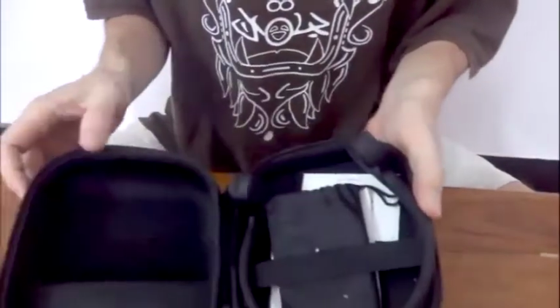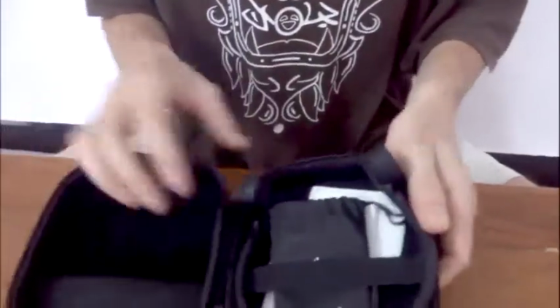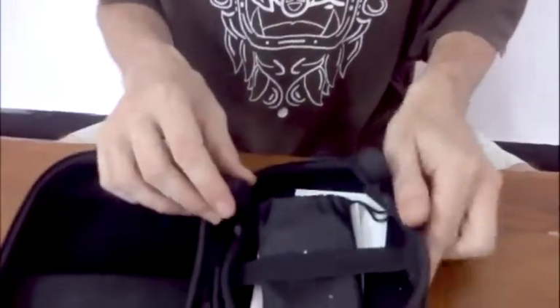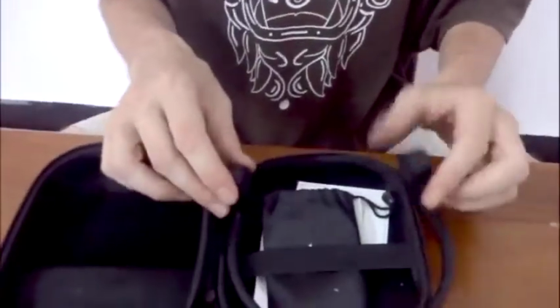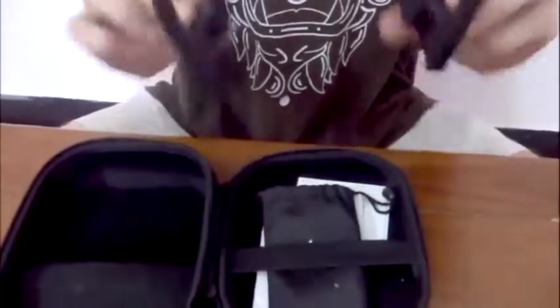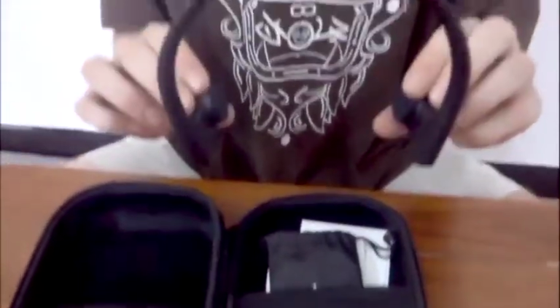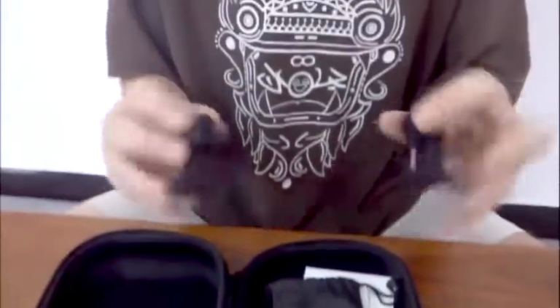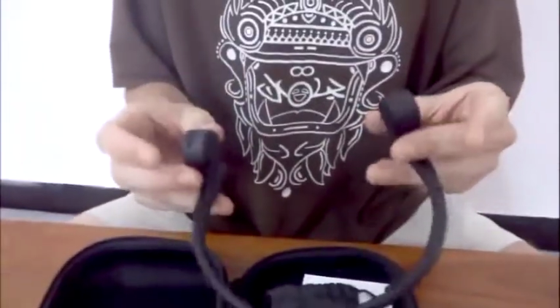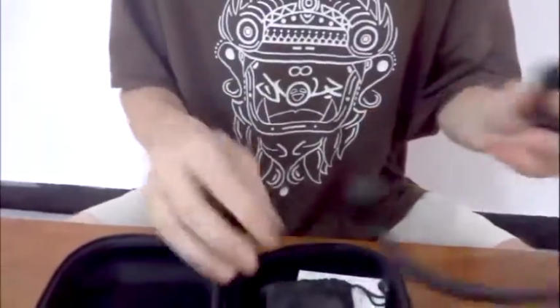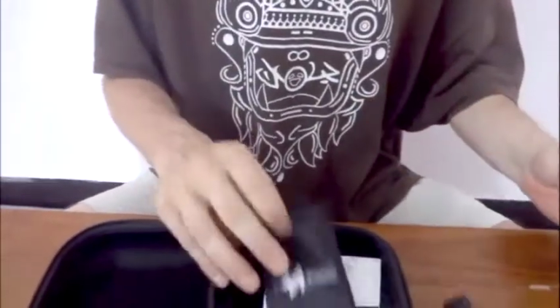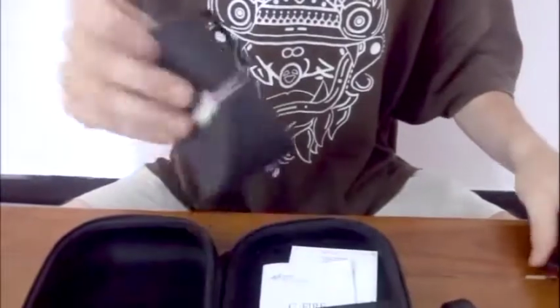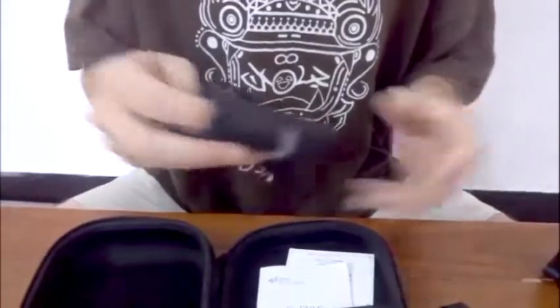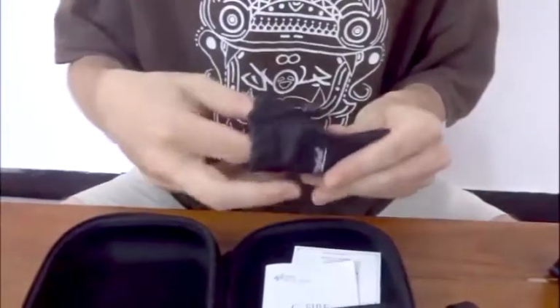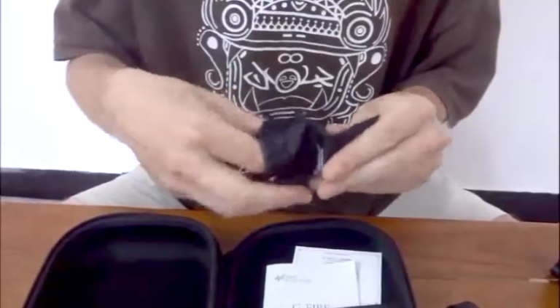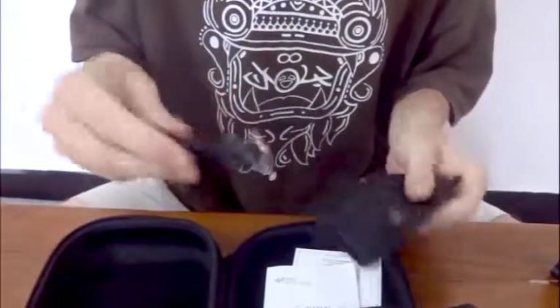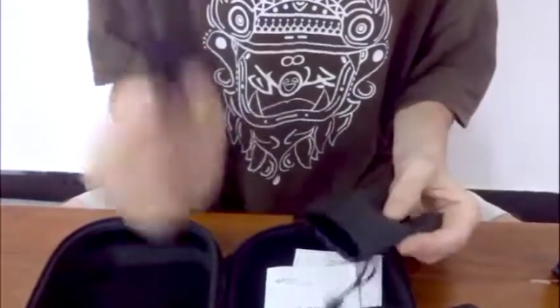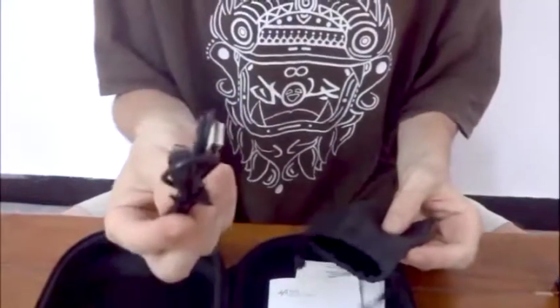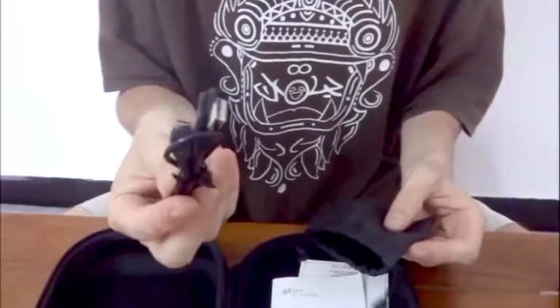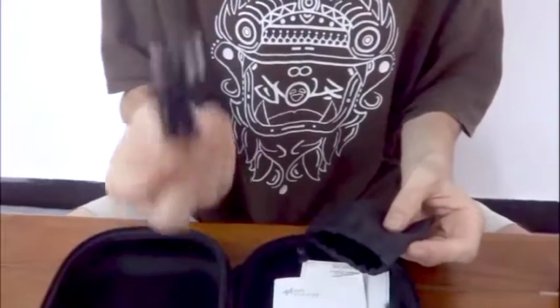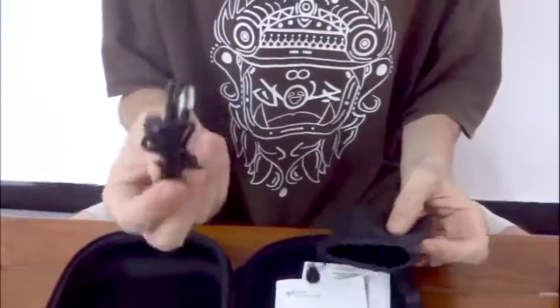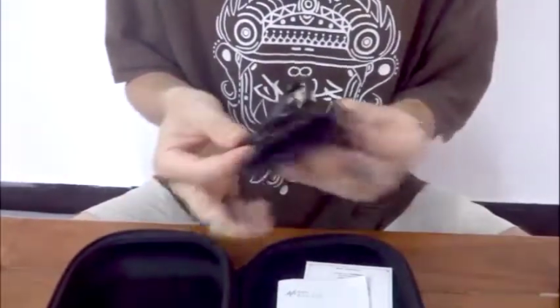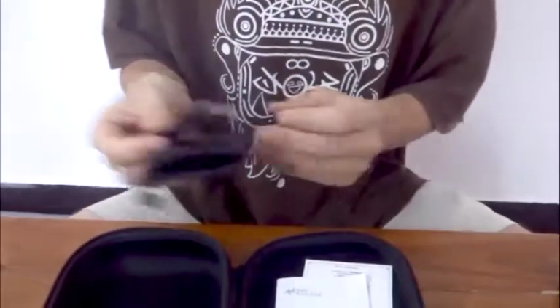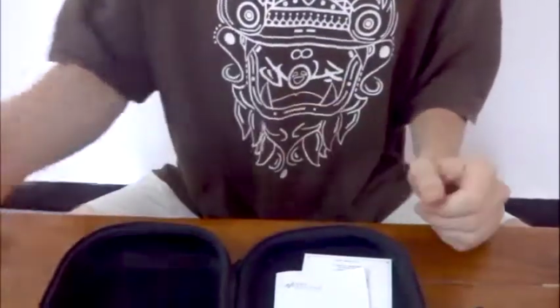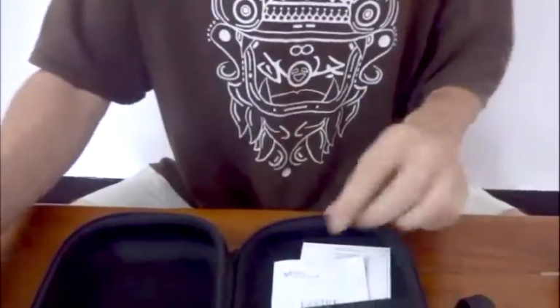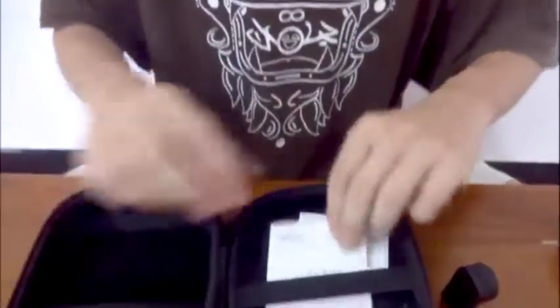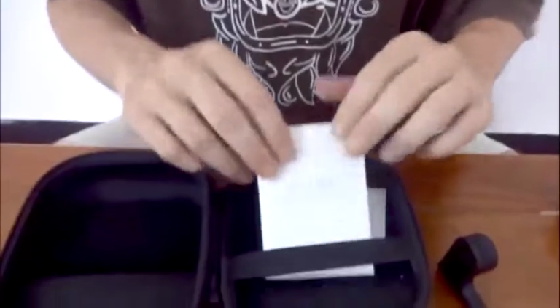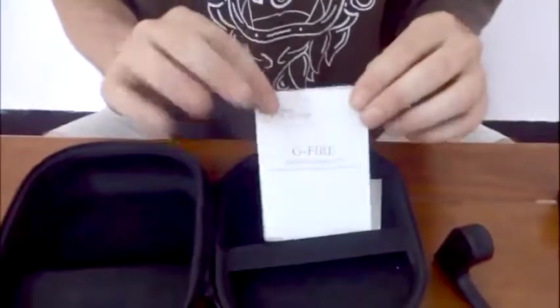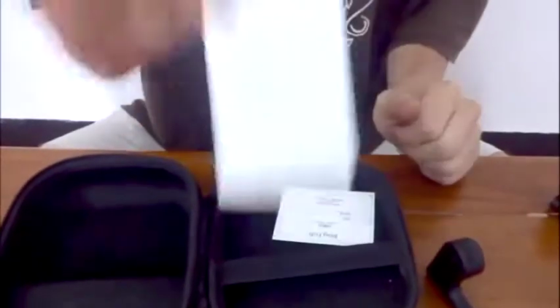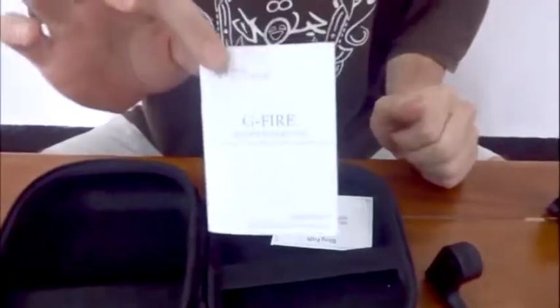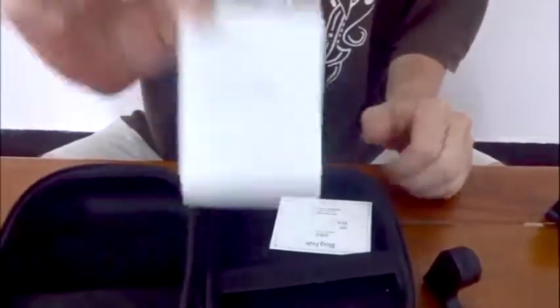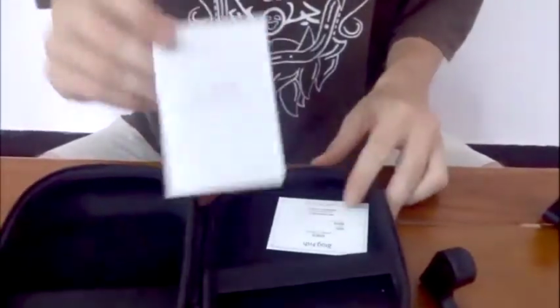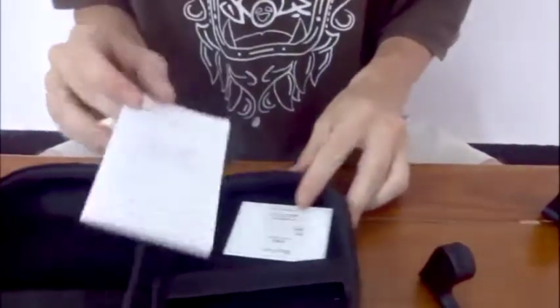As you can see, first of all we have the headphones themselves. In this accessory bag we have a standard micro USB charging cable, and of course we've got the operating instructions and warranty.